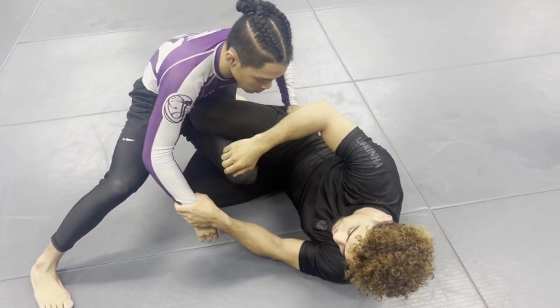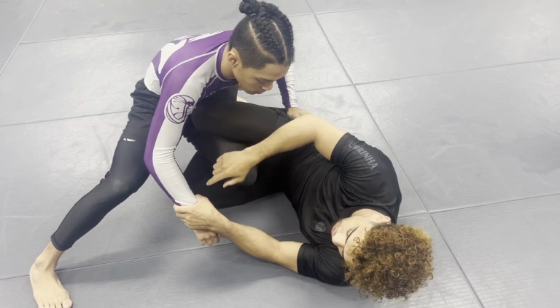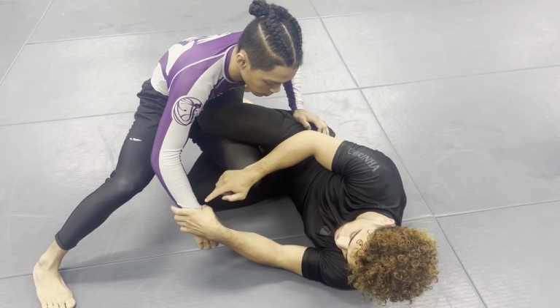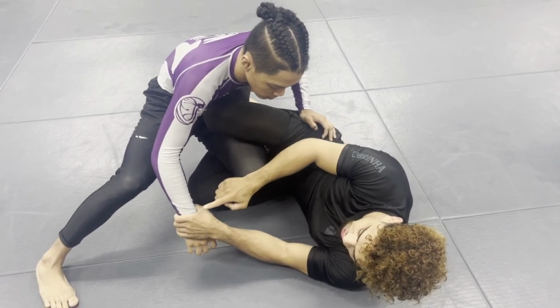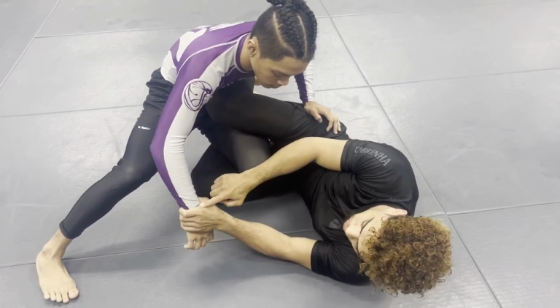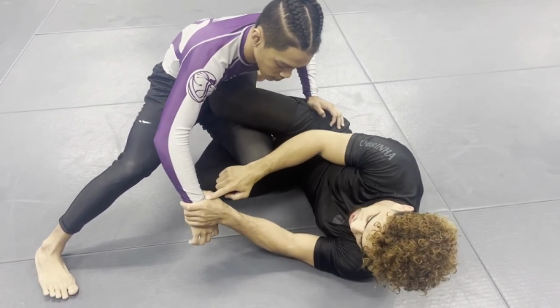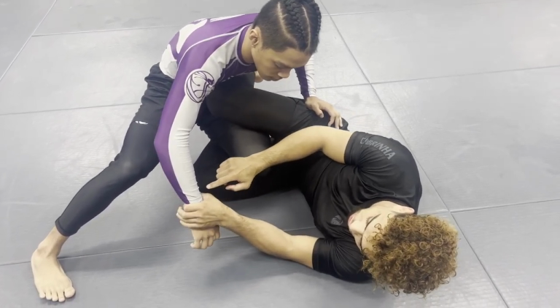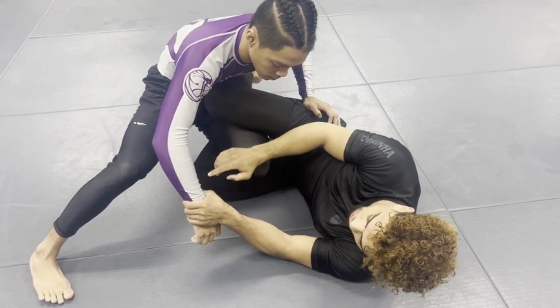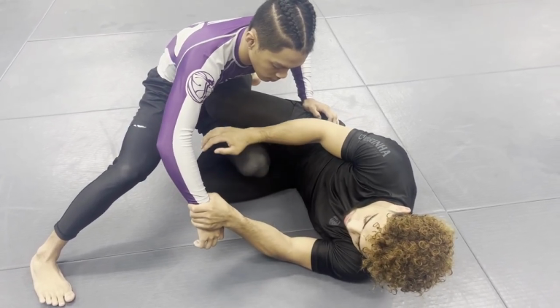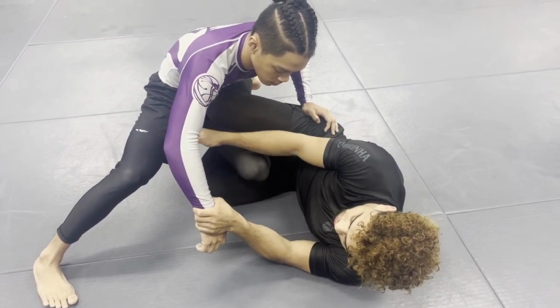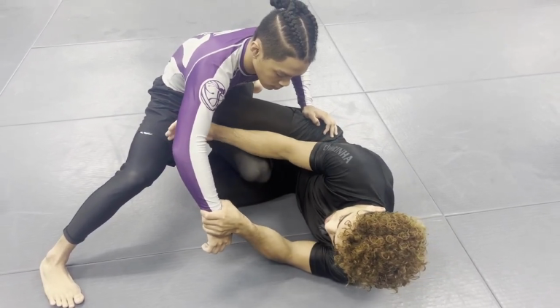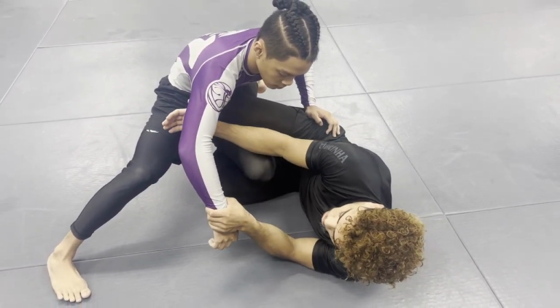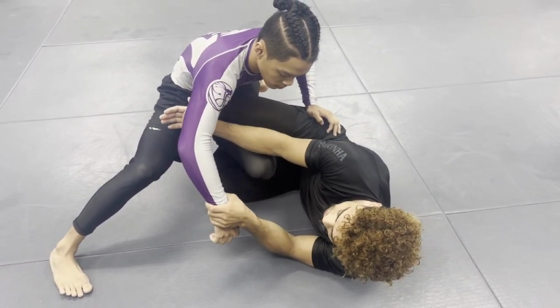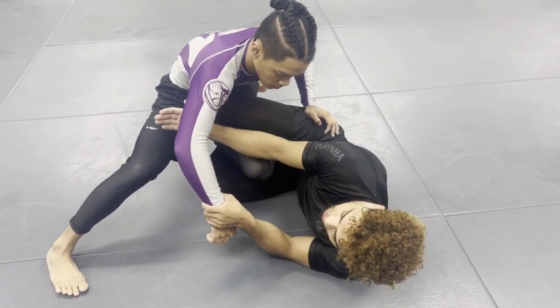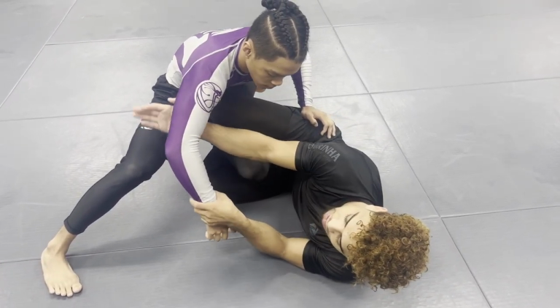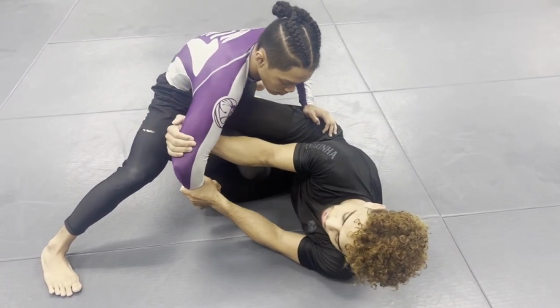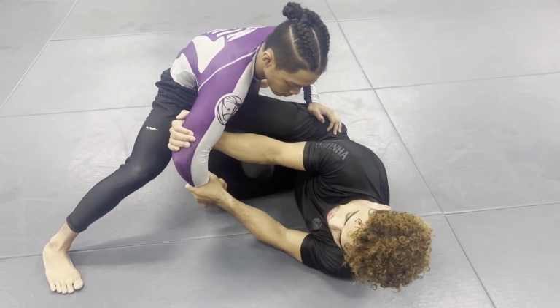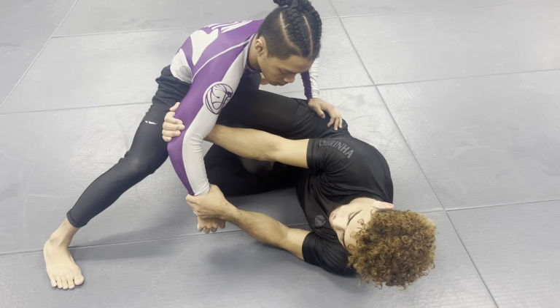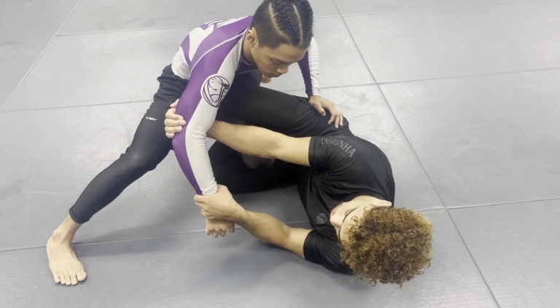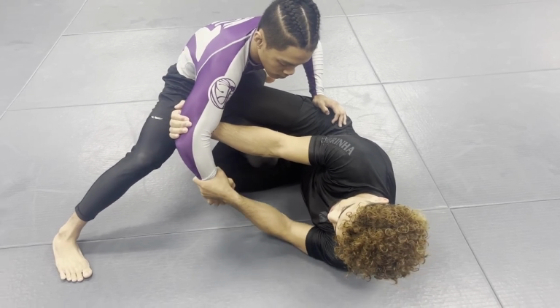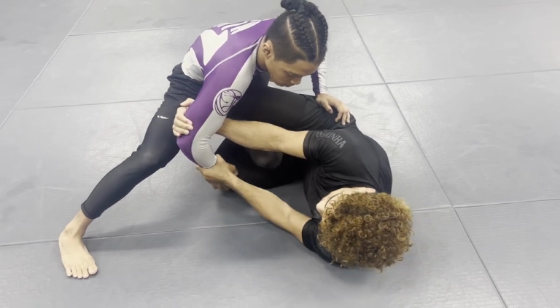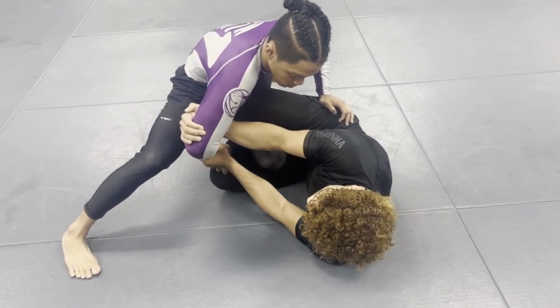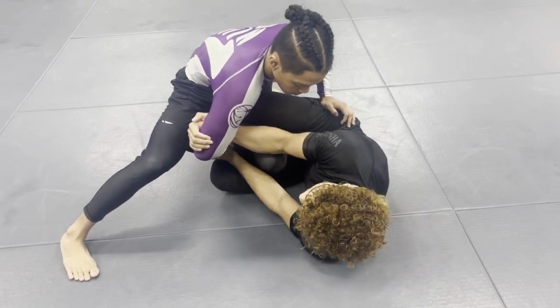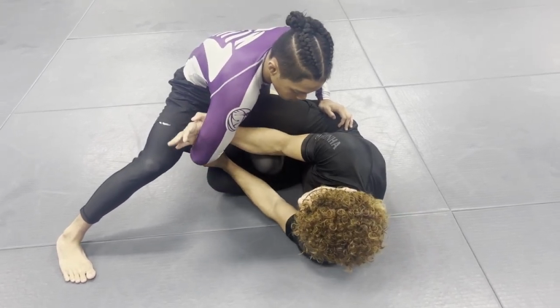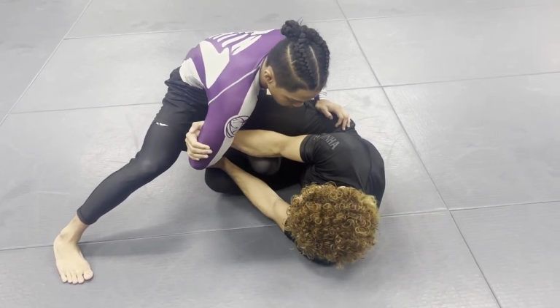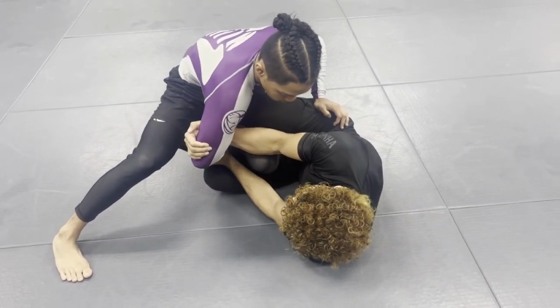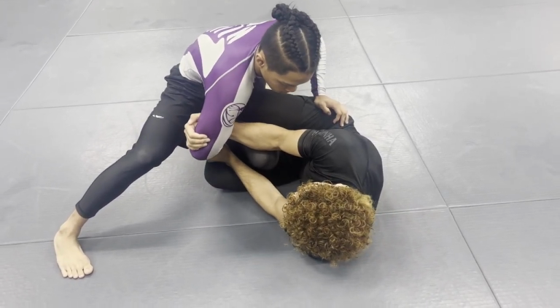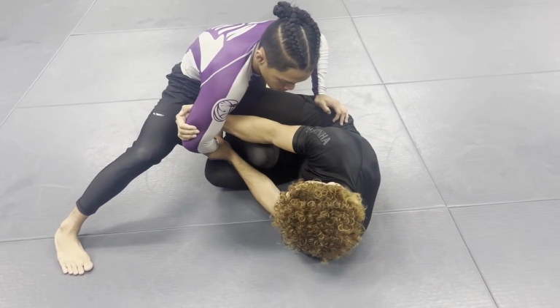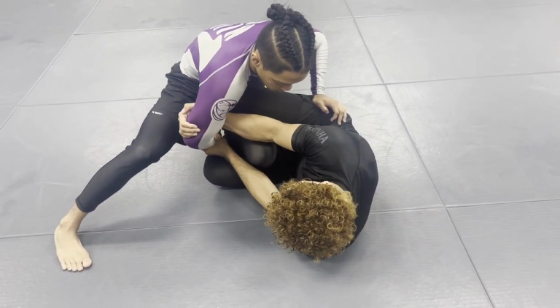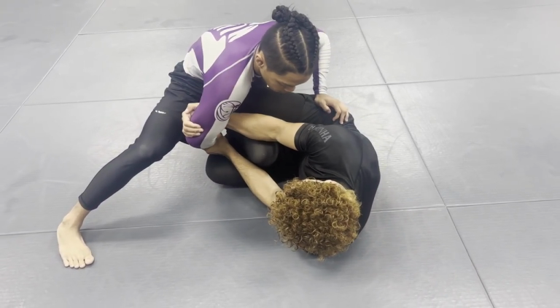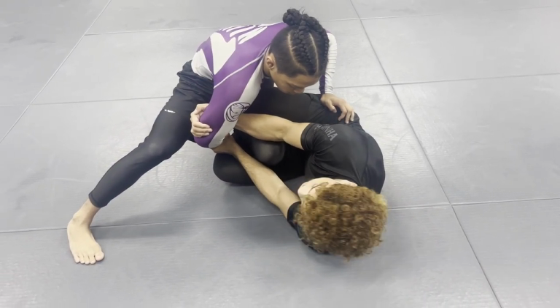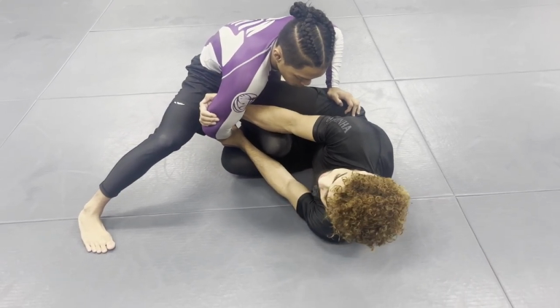How am I gonna do that? I'm gonna go C-grip on his right arm, and I'm gonna hold behind his tricep like so. Now I'm gonna pull his arm towards between his legs.